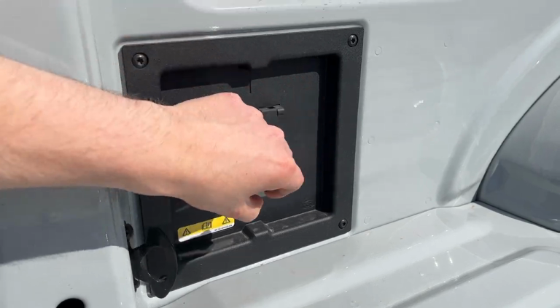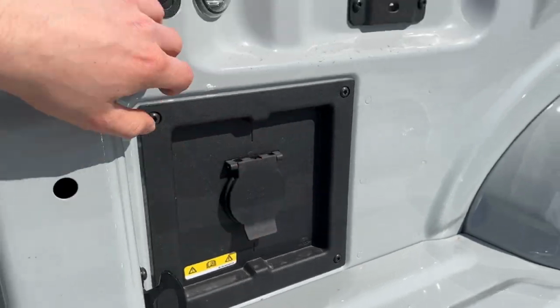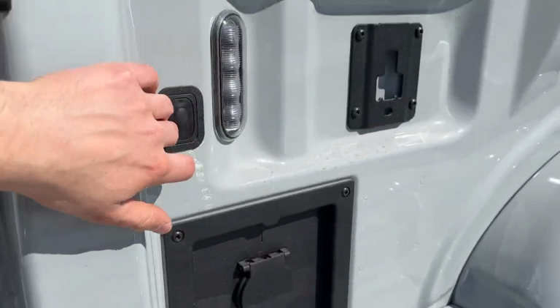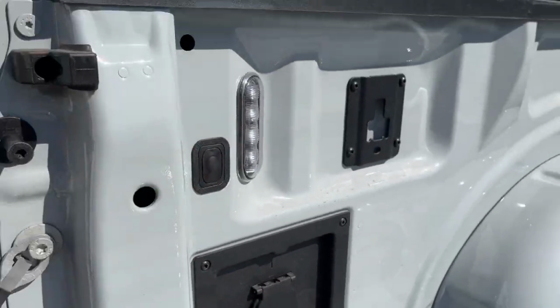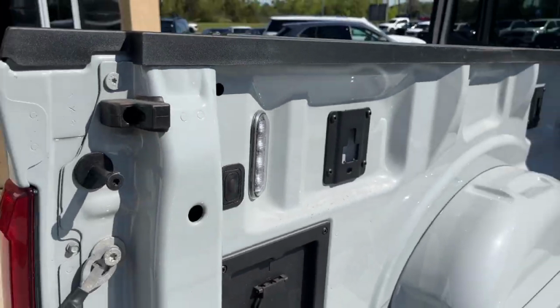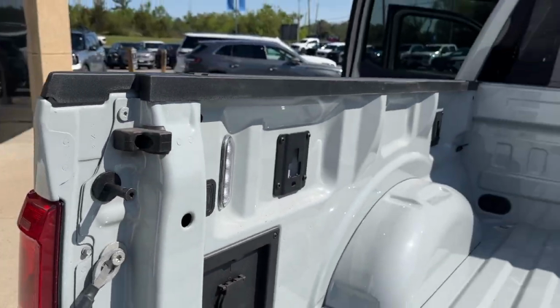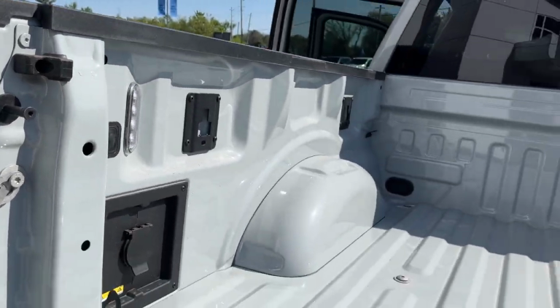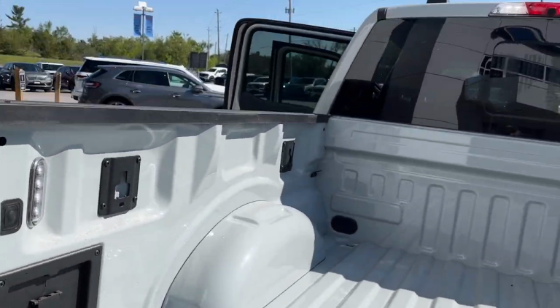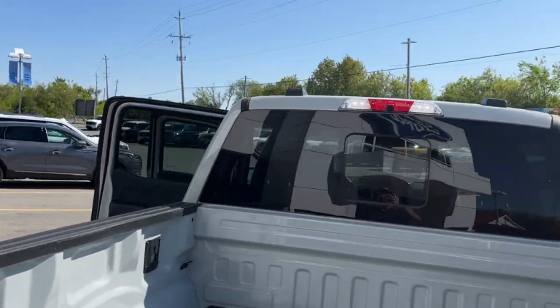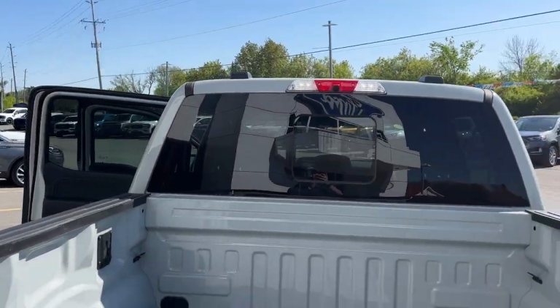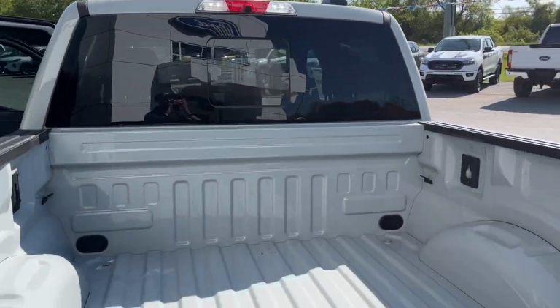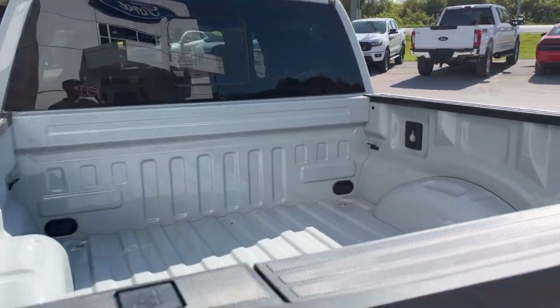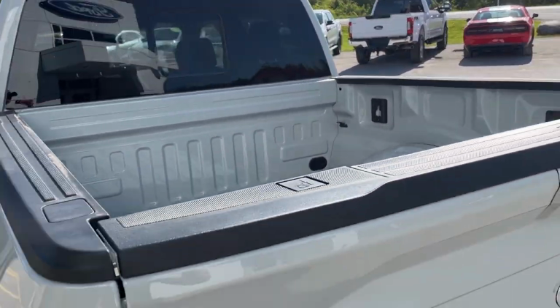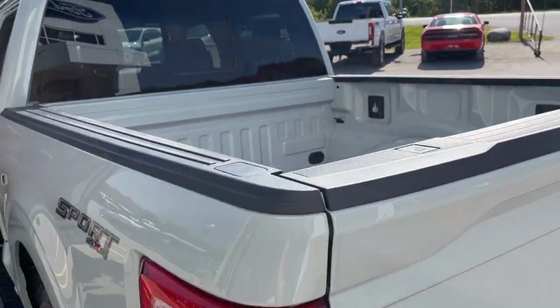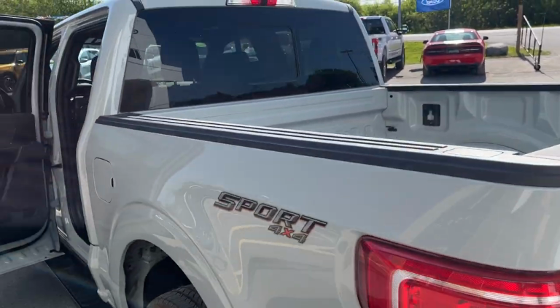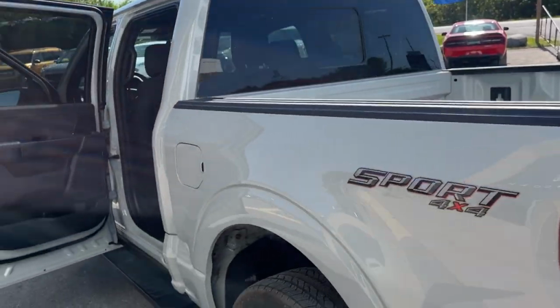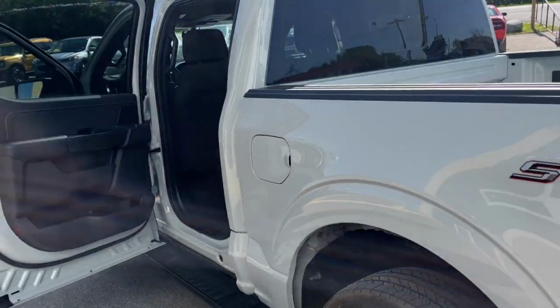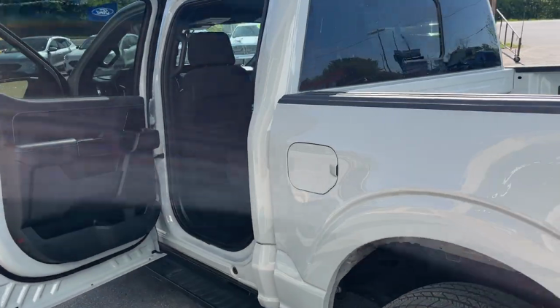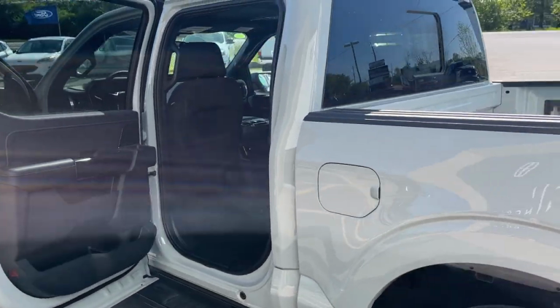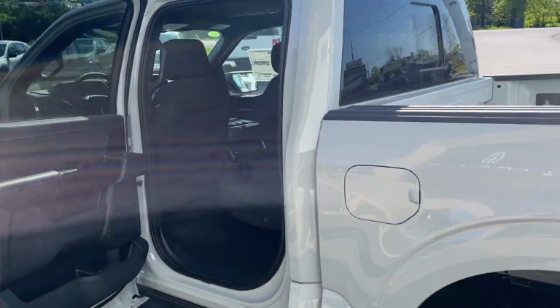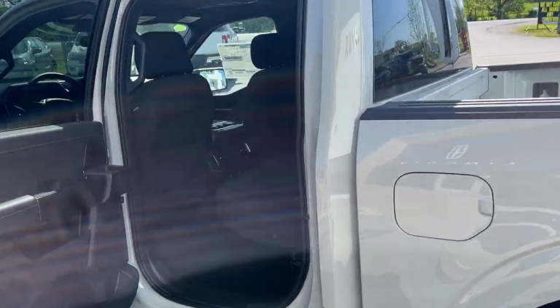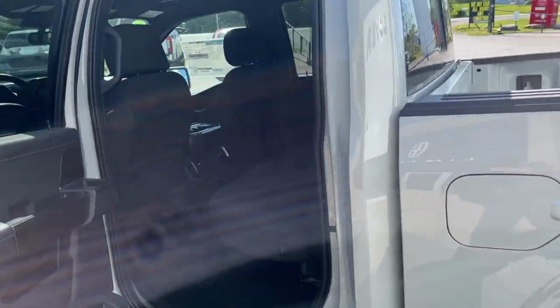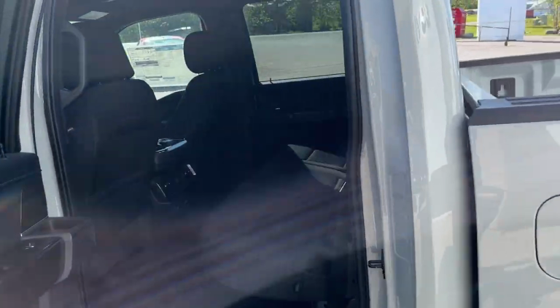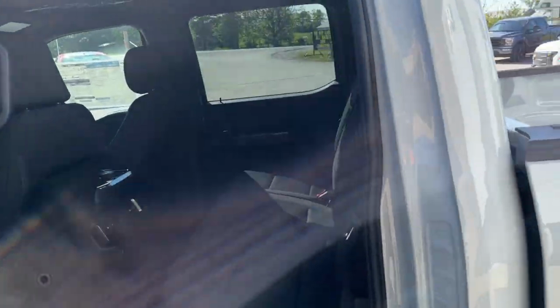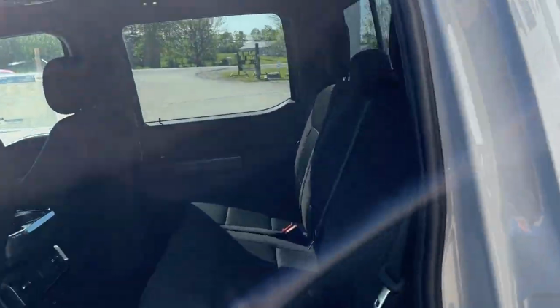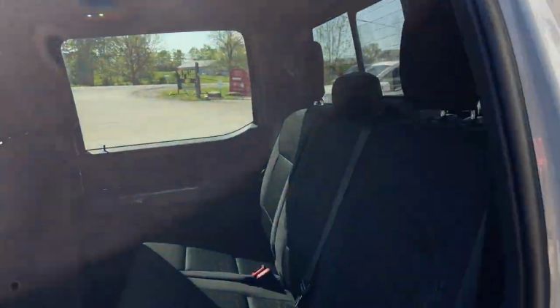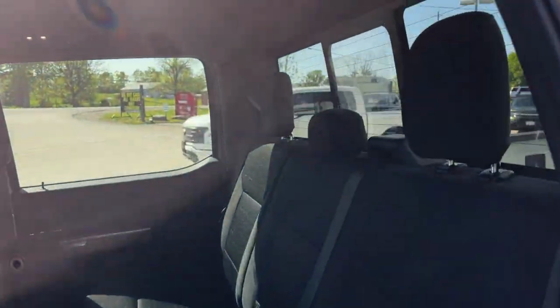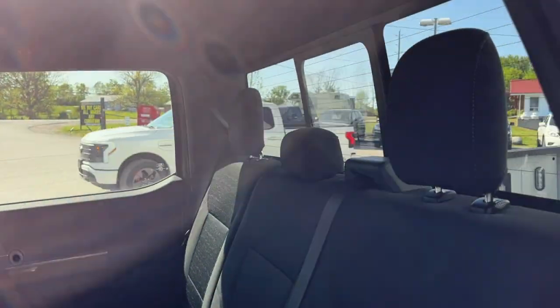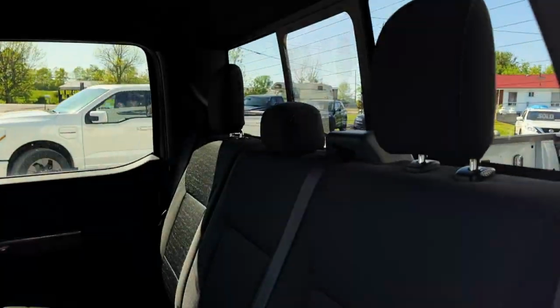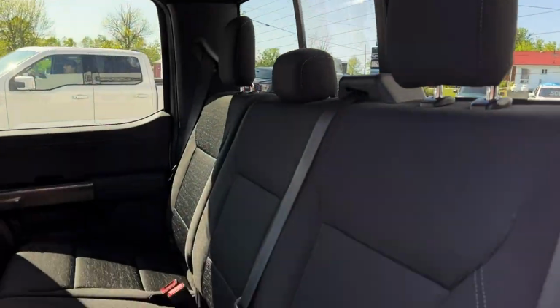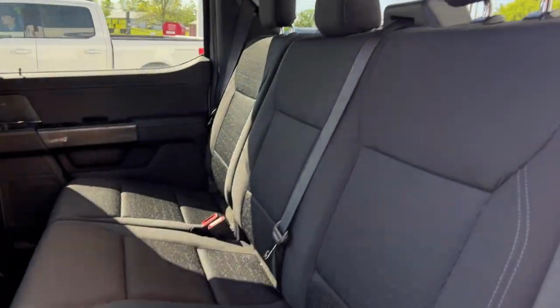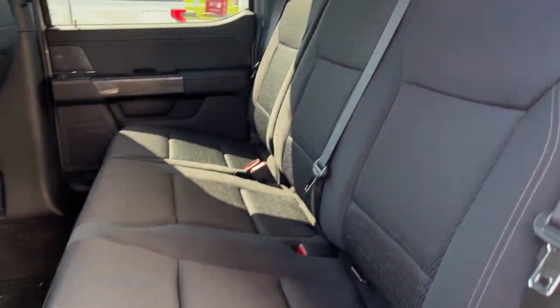You get that nice soft descending tailgate. This one has the tailgate step, a 400-watt outlet in the back, and LED bed lighting. This is the five-and-a-half-foot bed with the super crew cab.